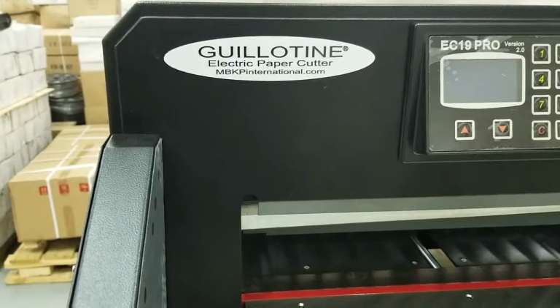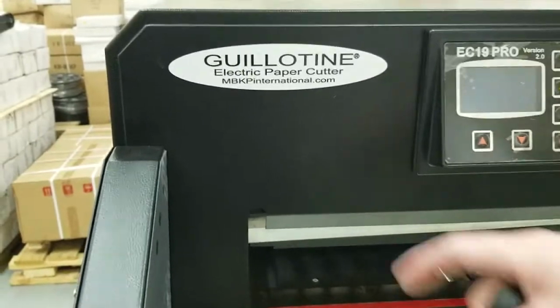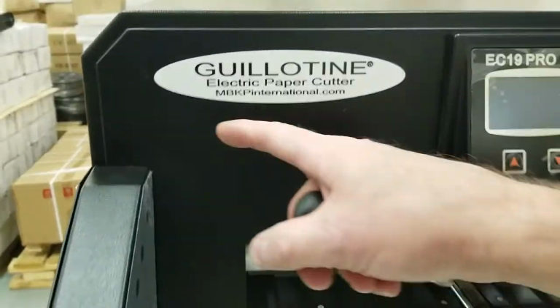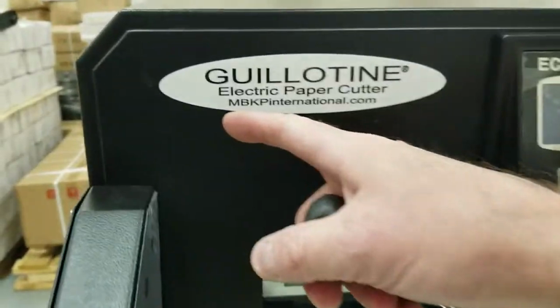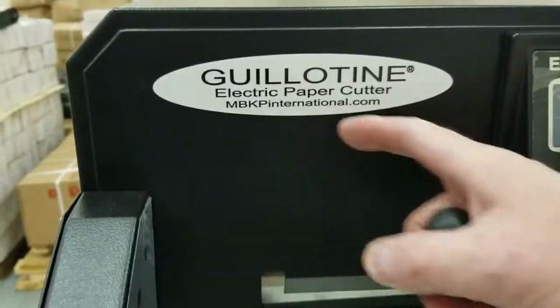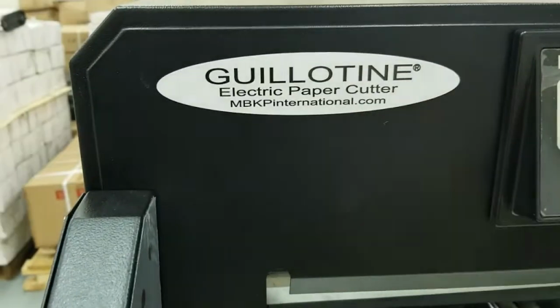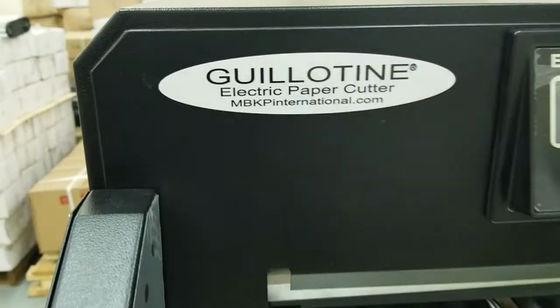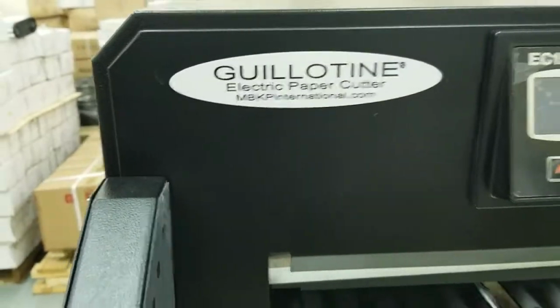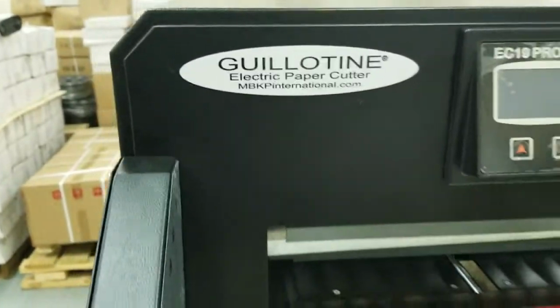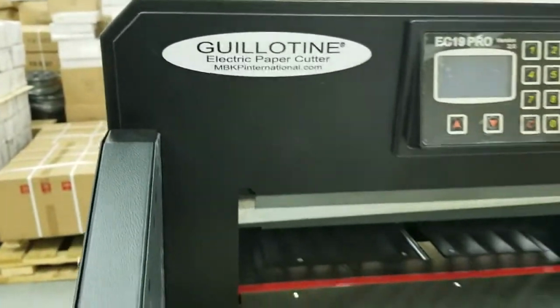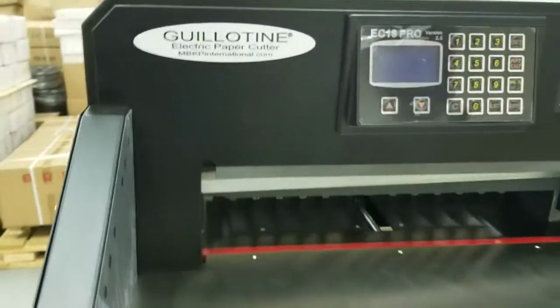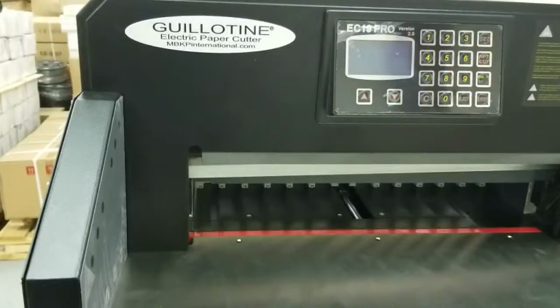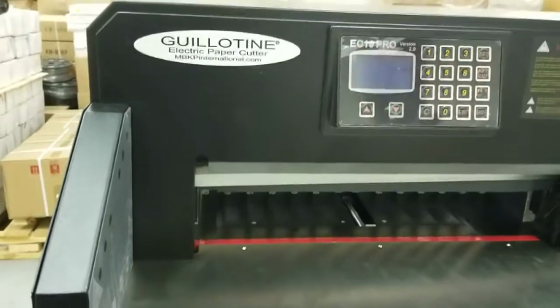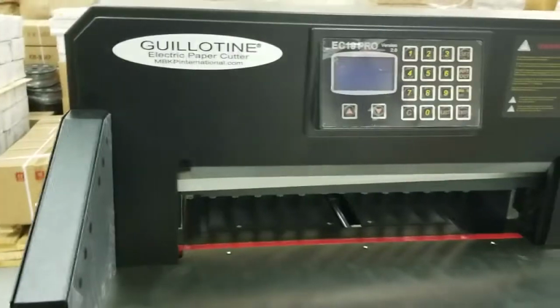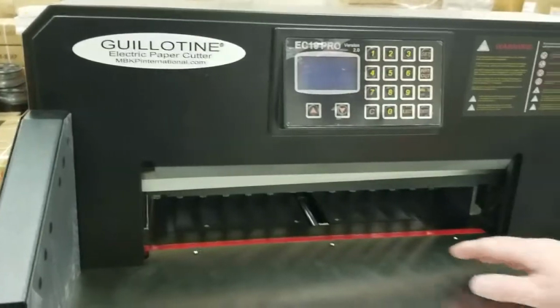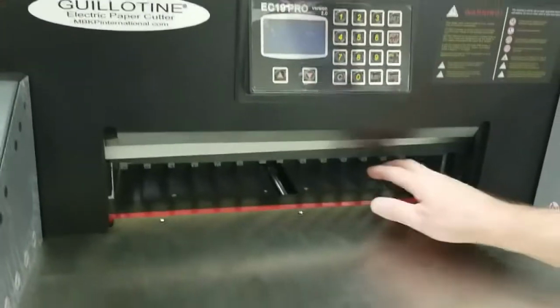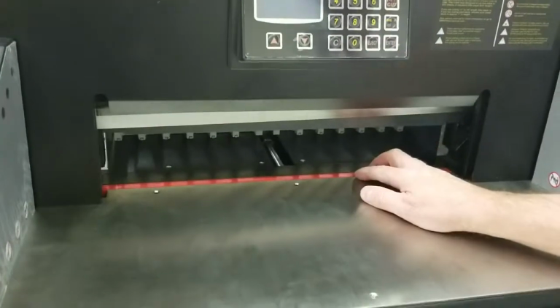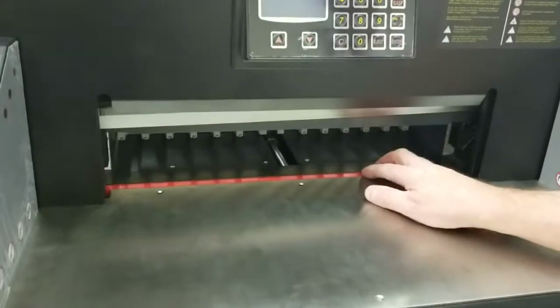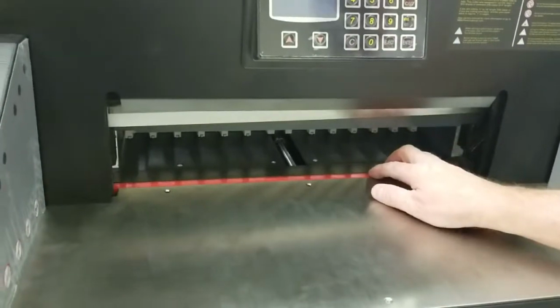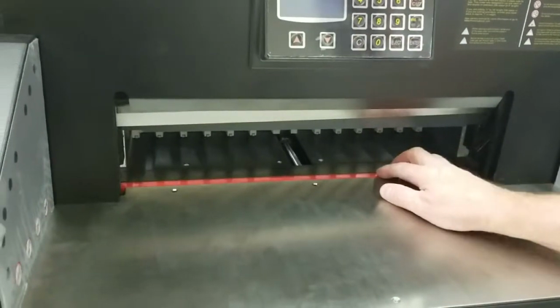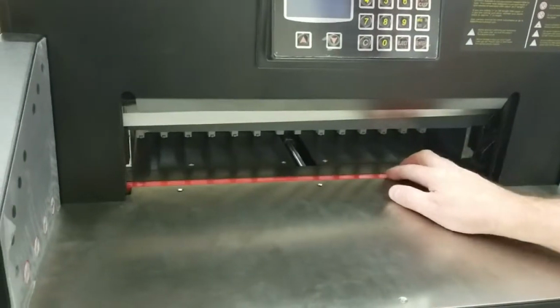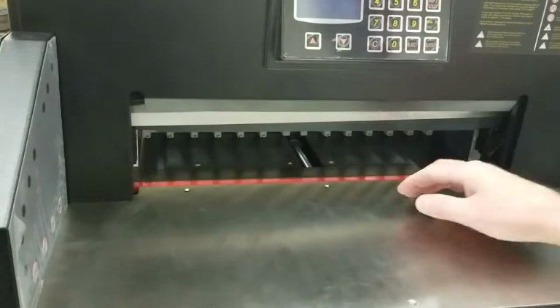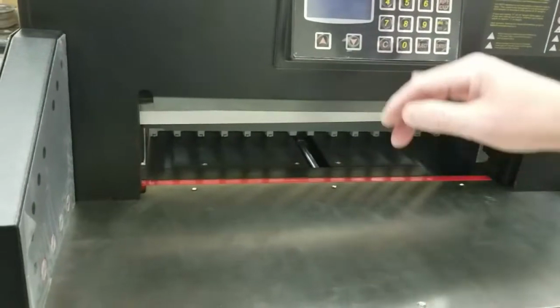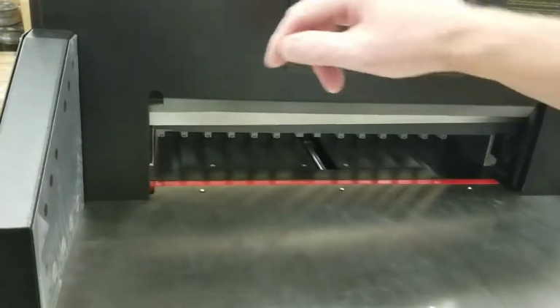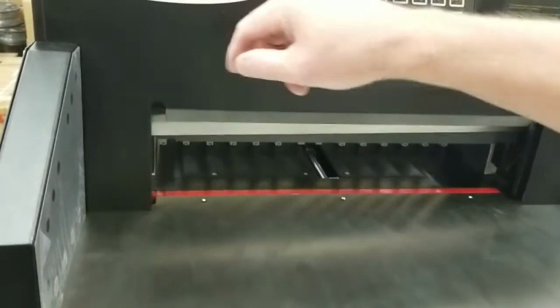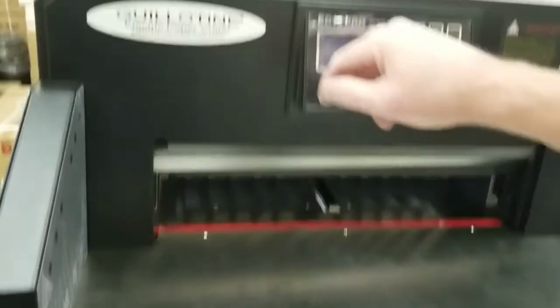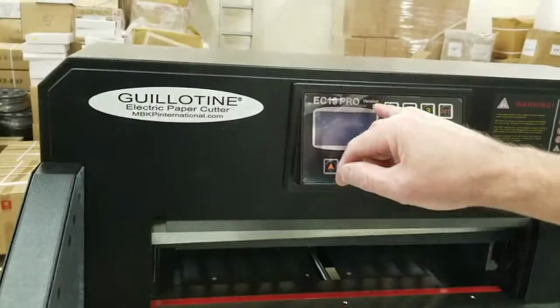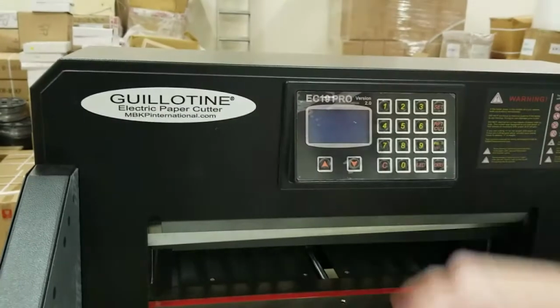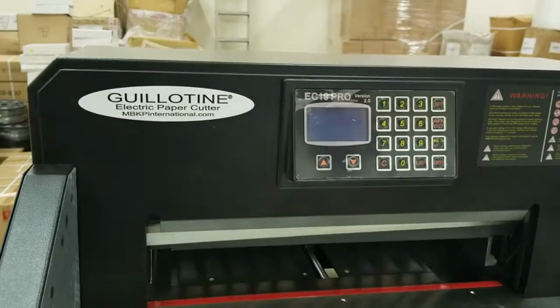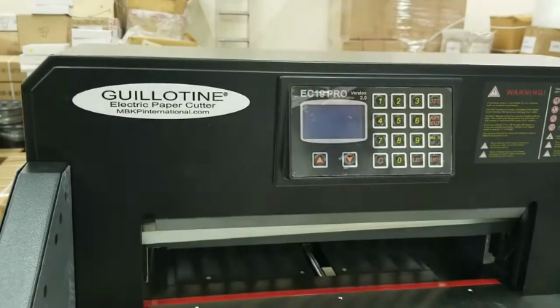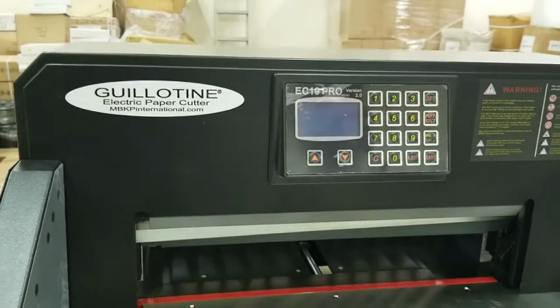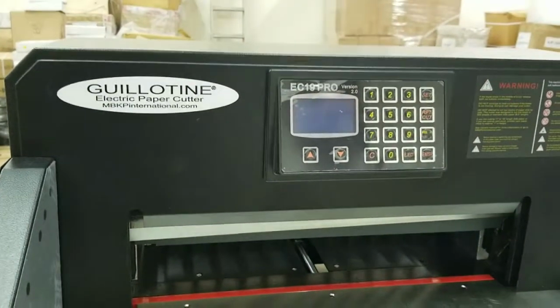This video was published by MBKPInternational.com. In this video we're going to talk about removing and replacing the red cut pad on the Guillotine EC19 Pro version 2, or V2.